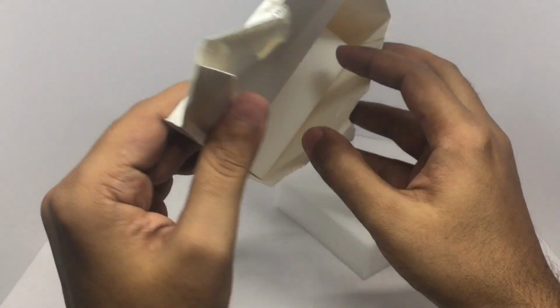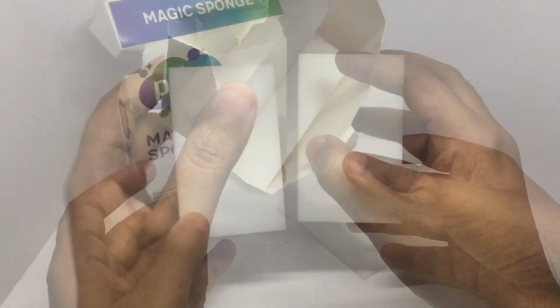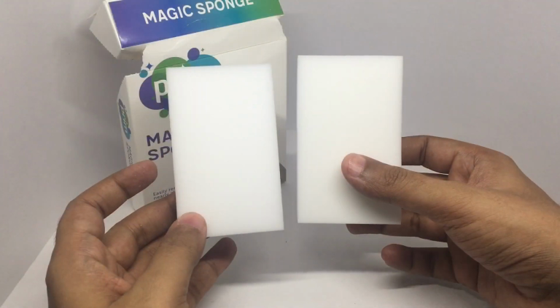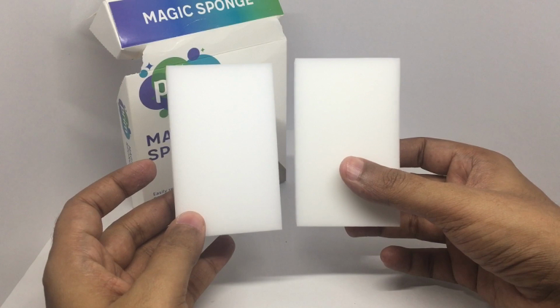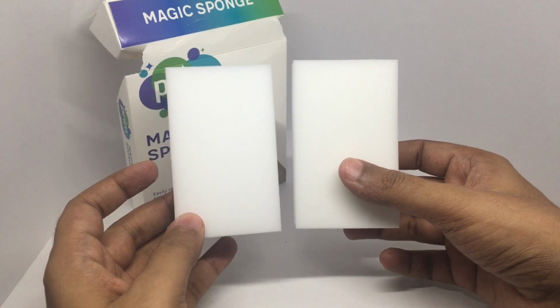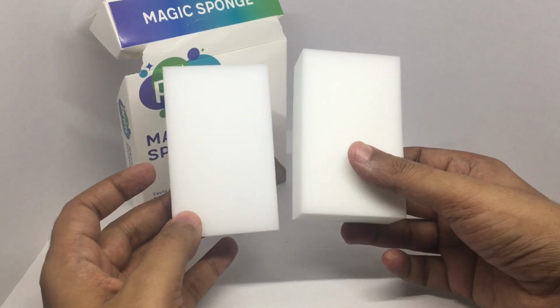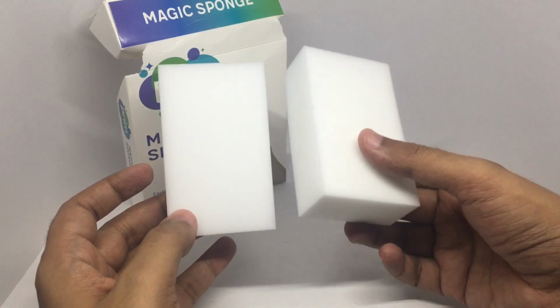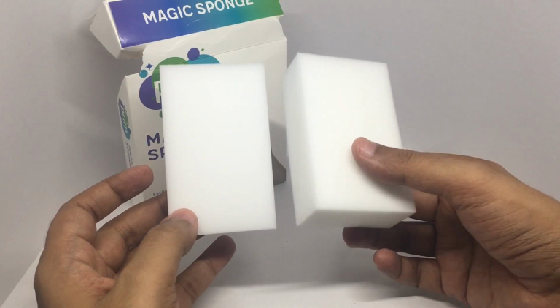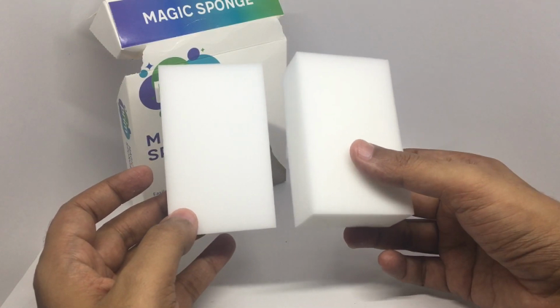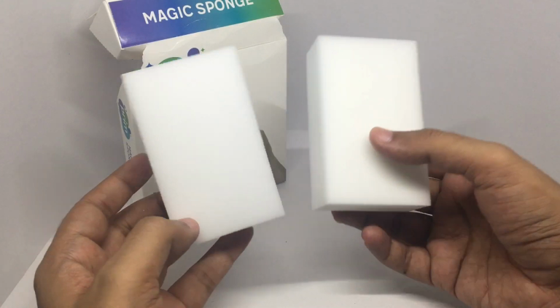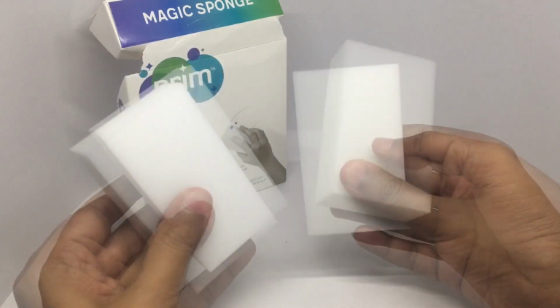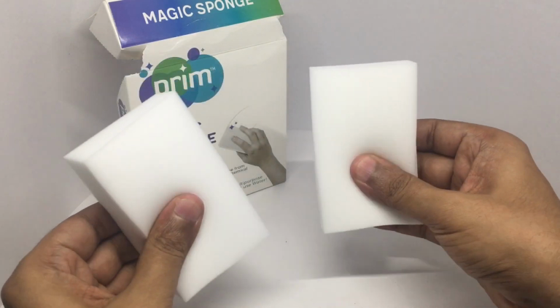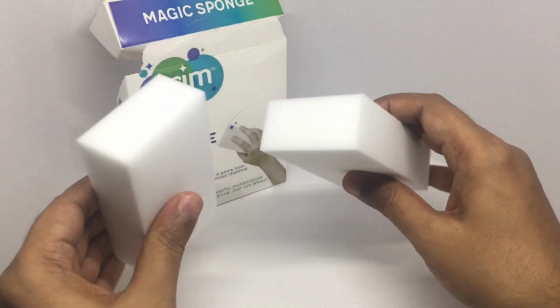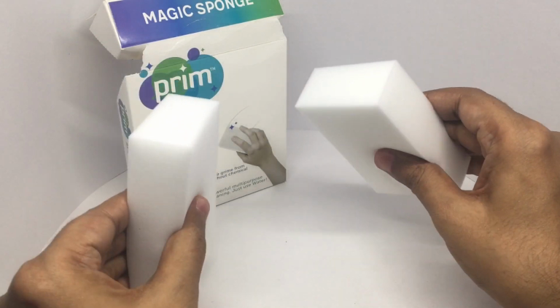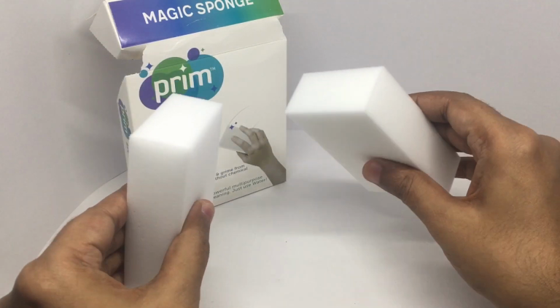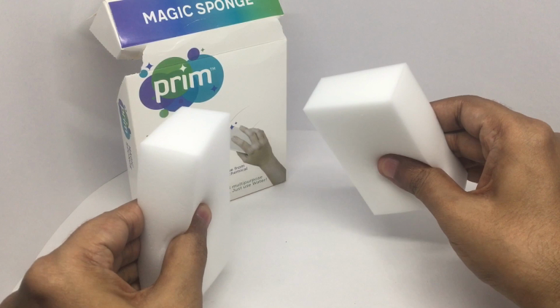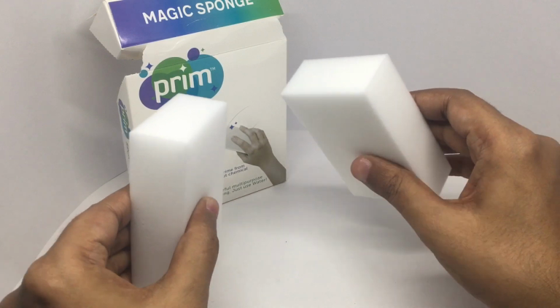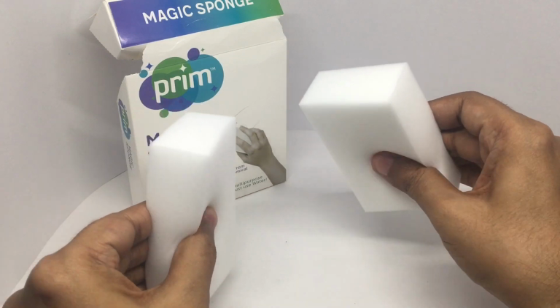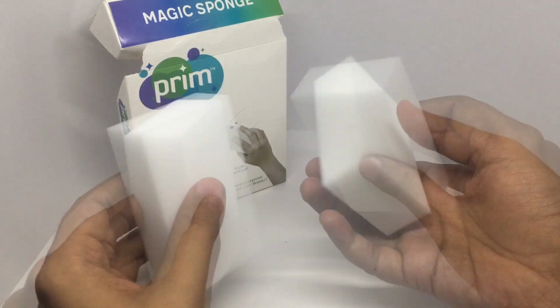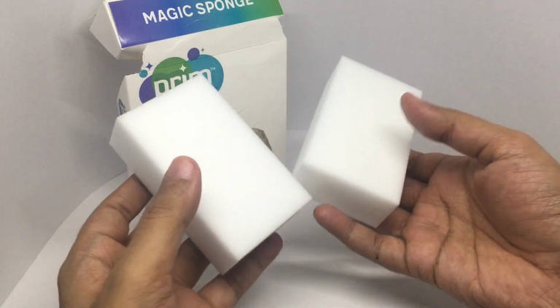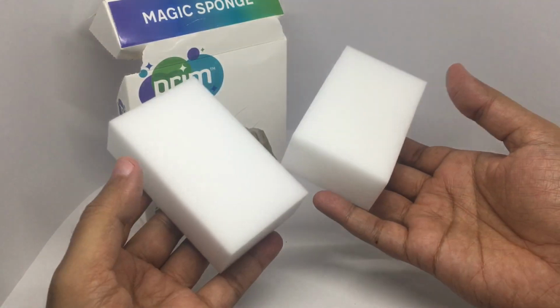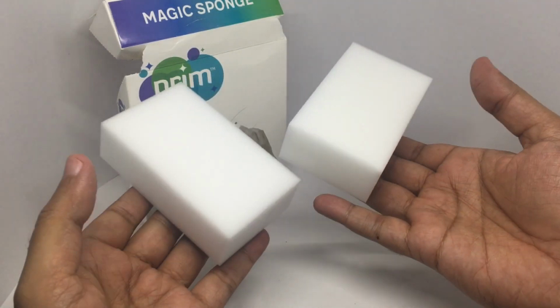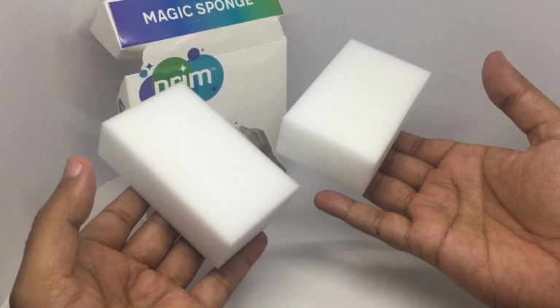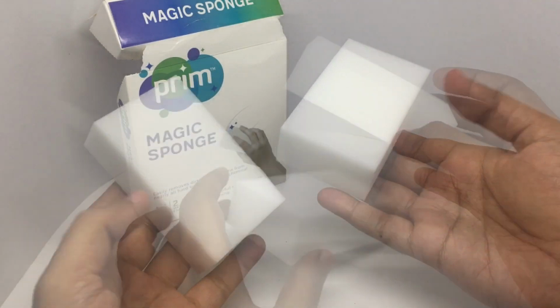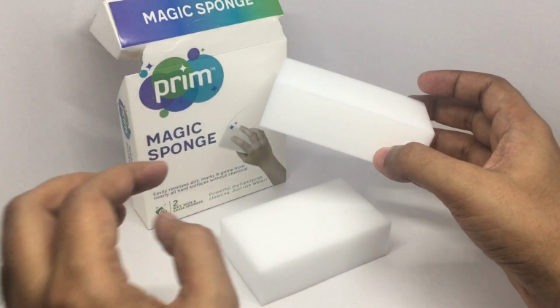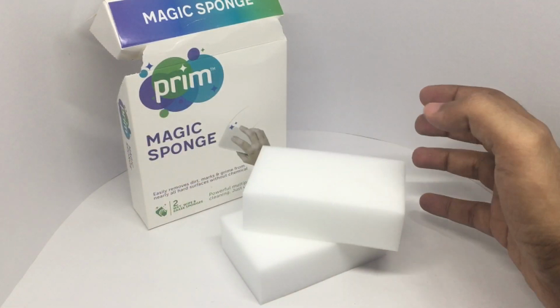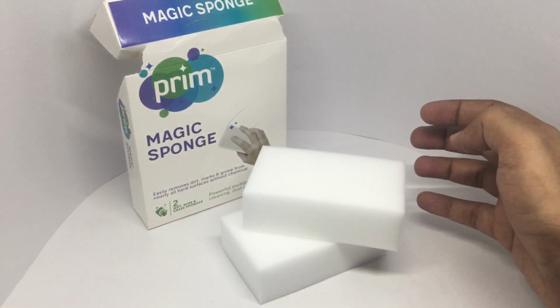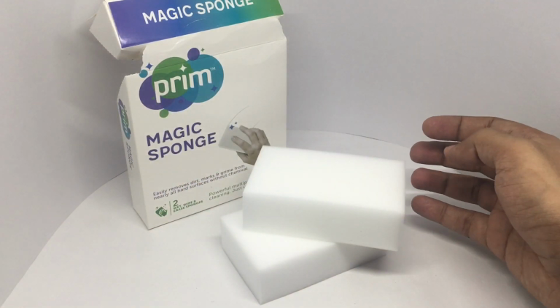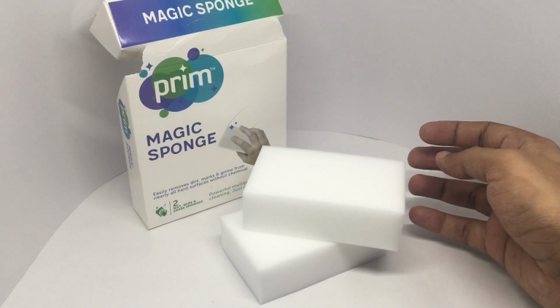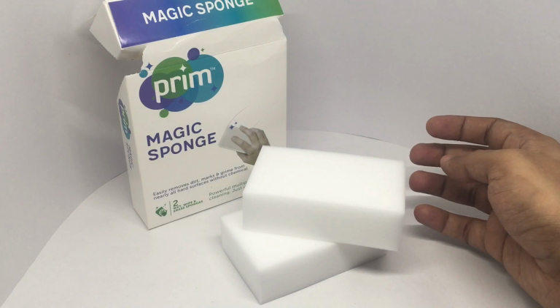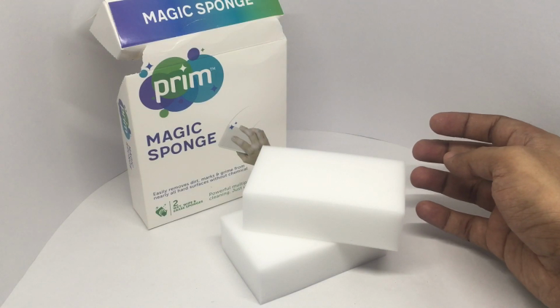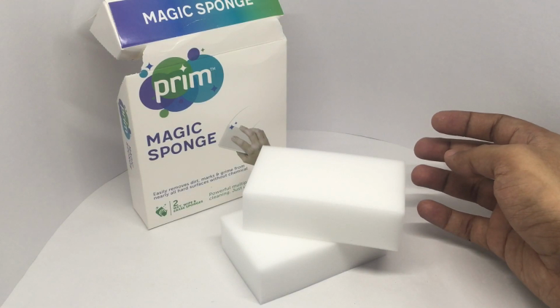You get two of the sponges. They're really lightweight and feel quite dense. This is how they work.